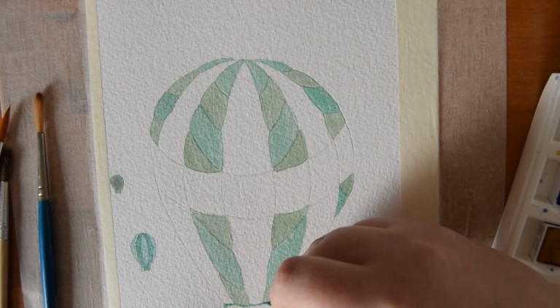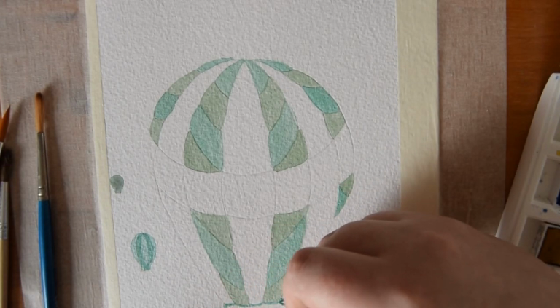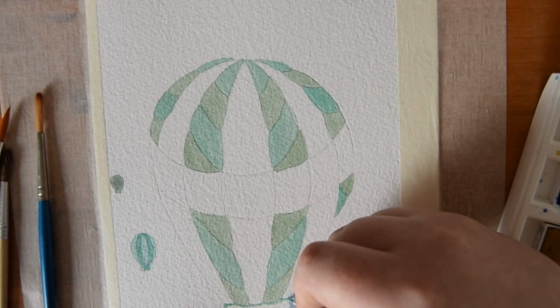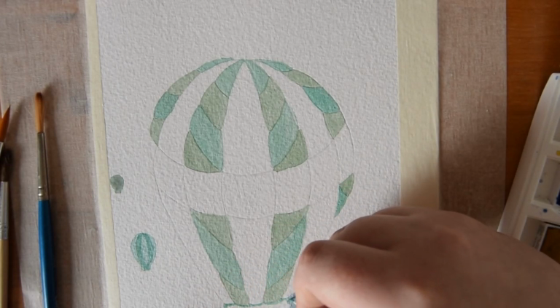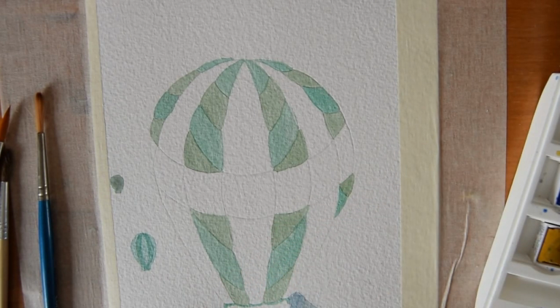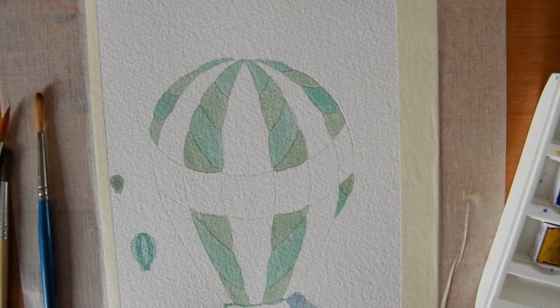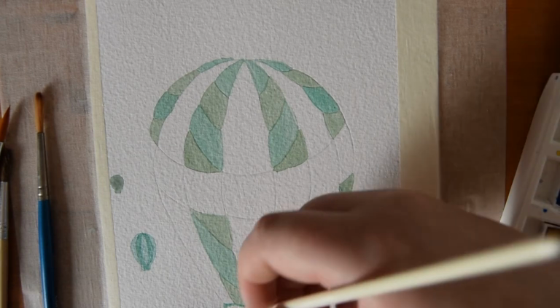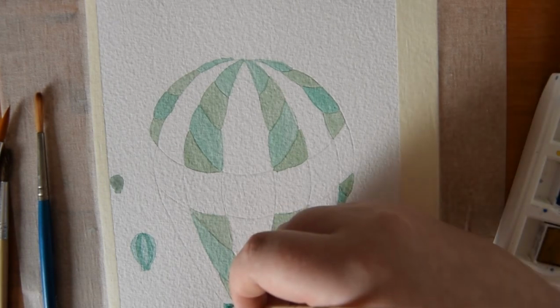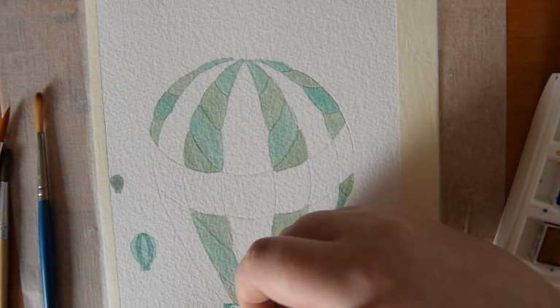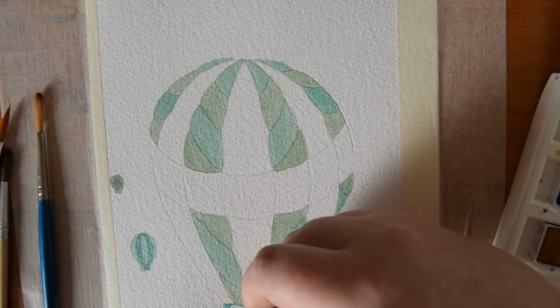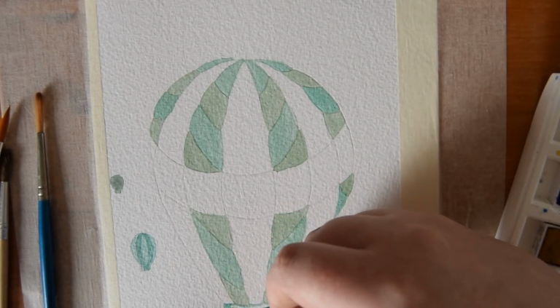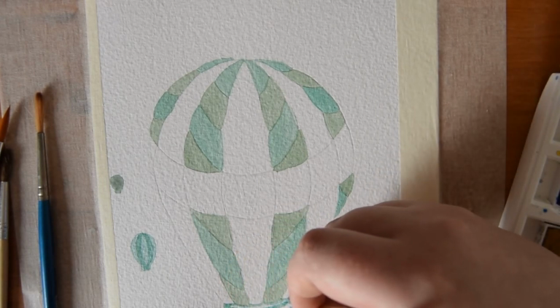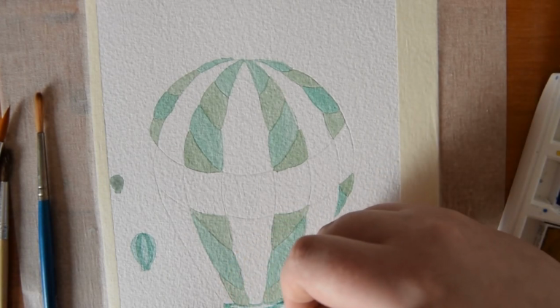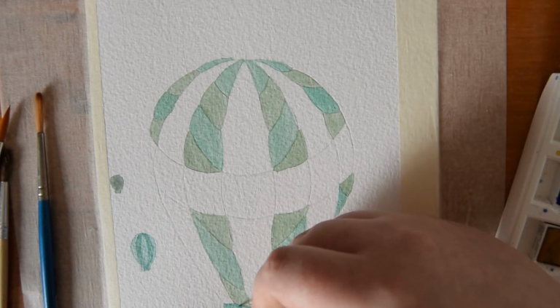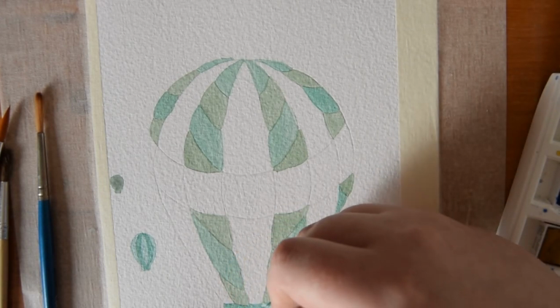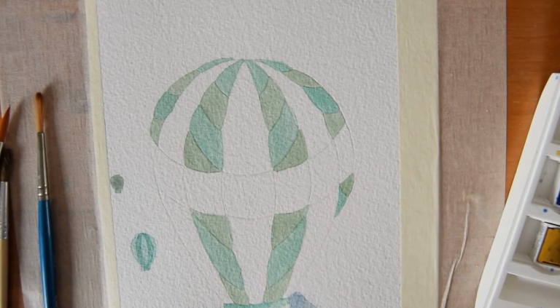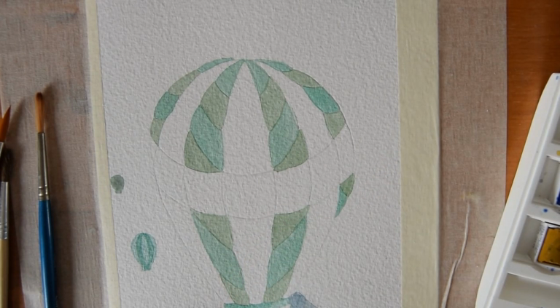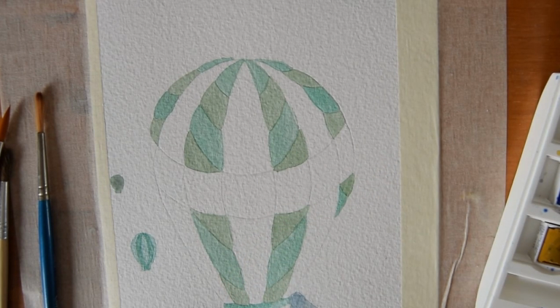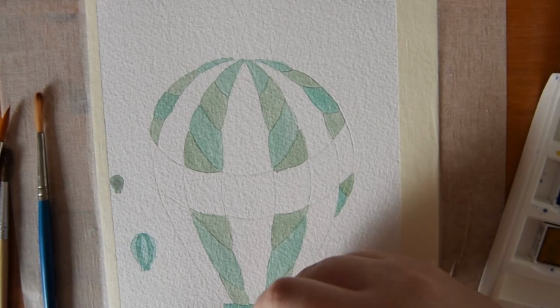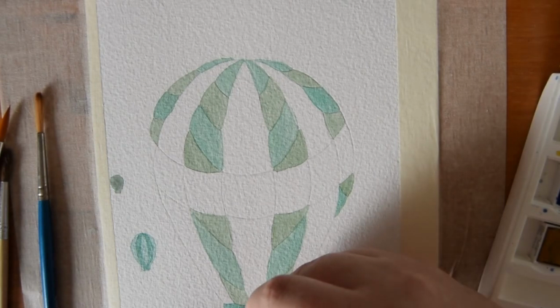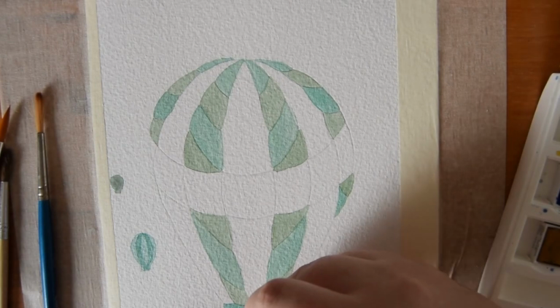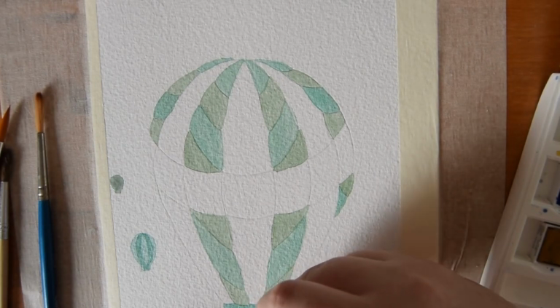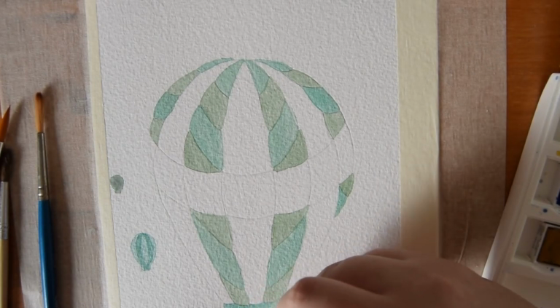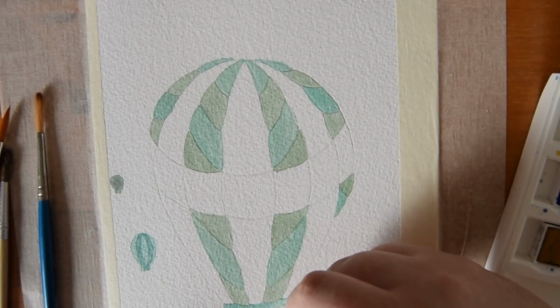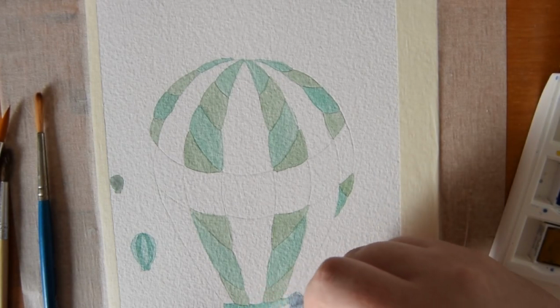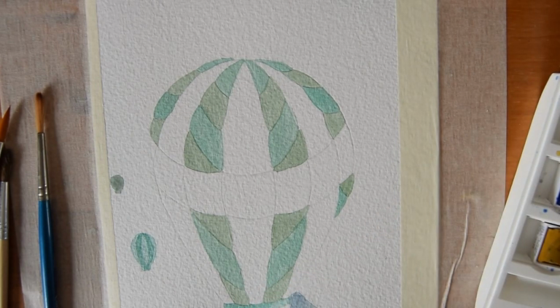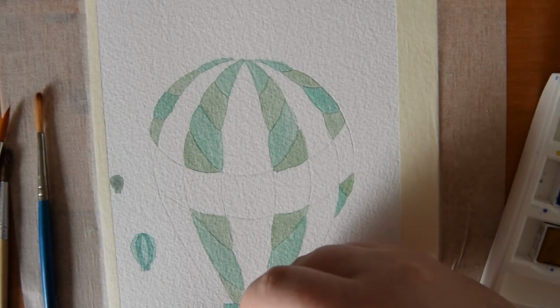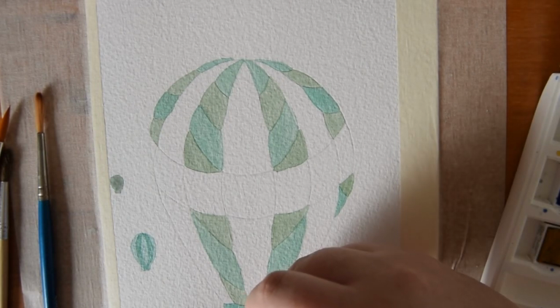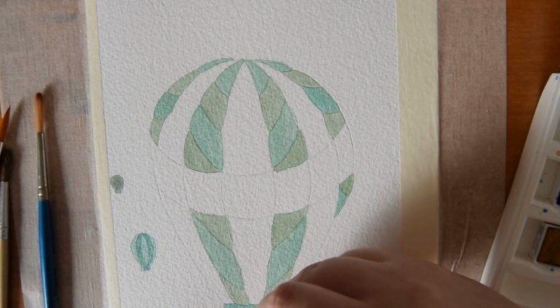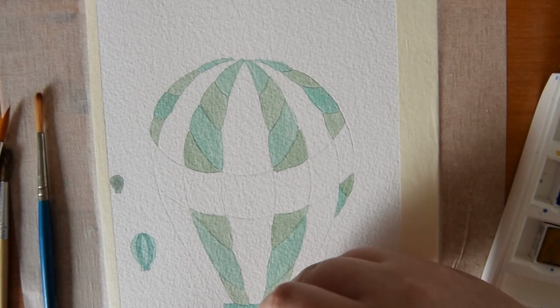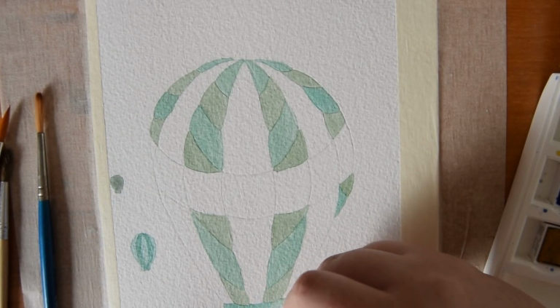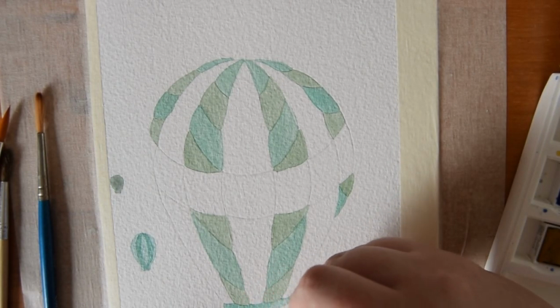Once the mountains had dried again so that the colours didn't bleed, I used that same emerald green shade that I'd just used on the stripes to do the top and bottom stripes of that little bit on the bottom of the balloon.